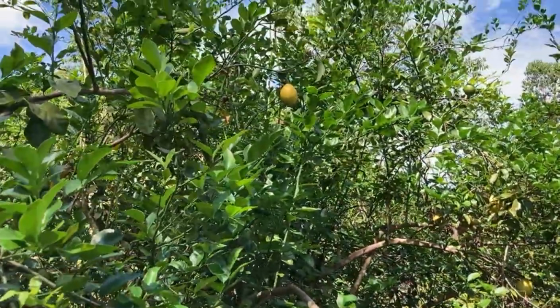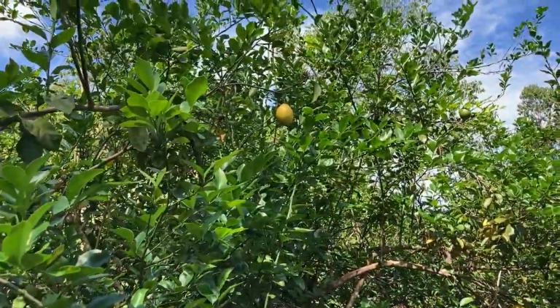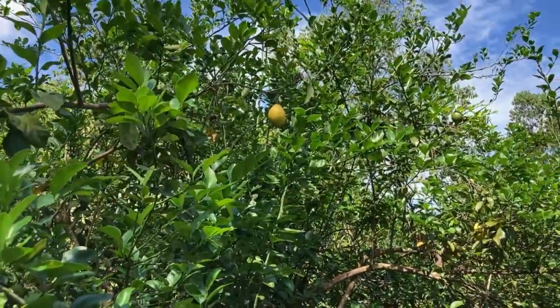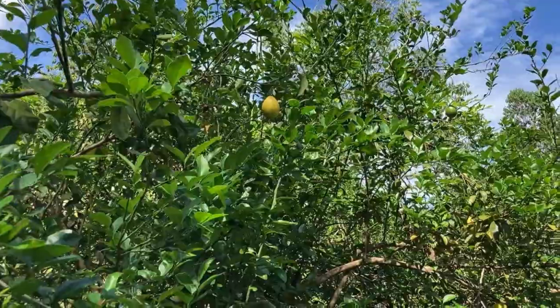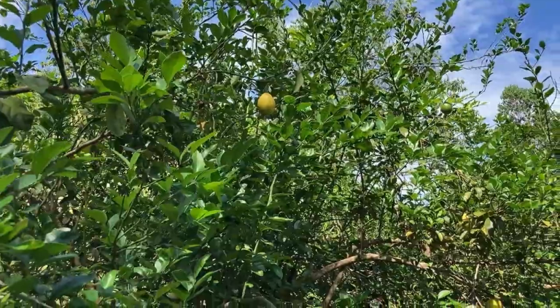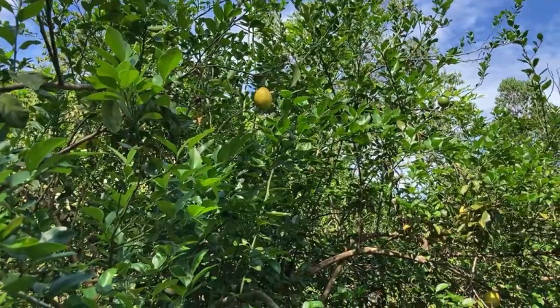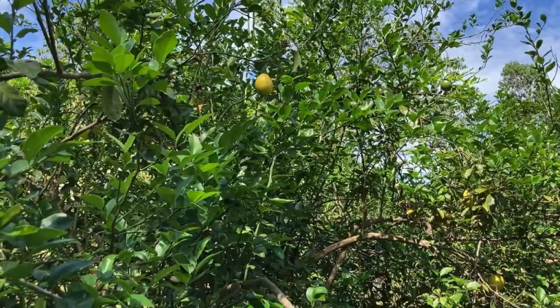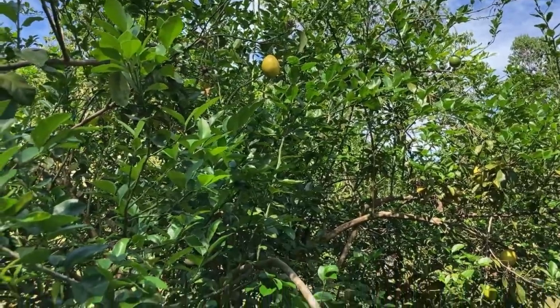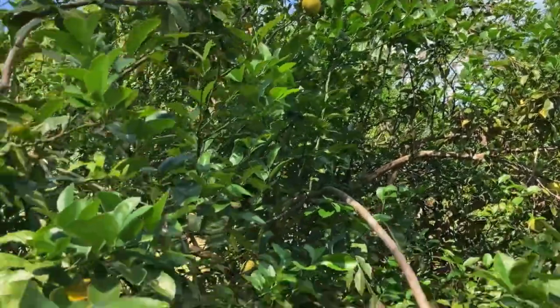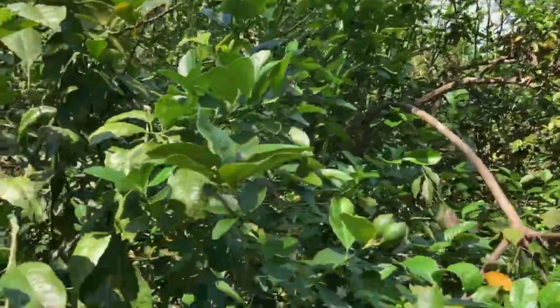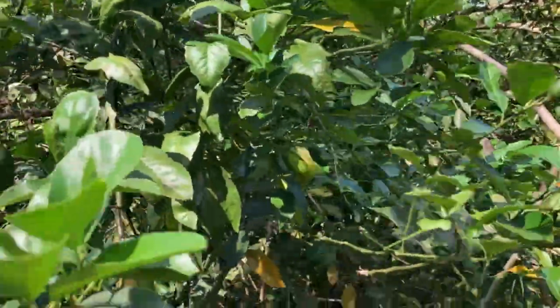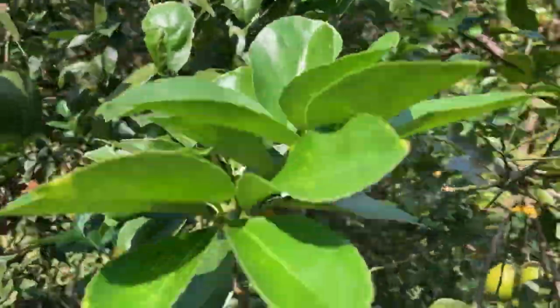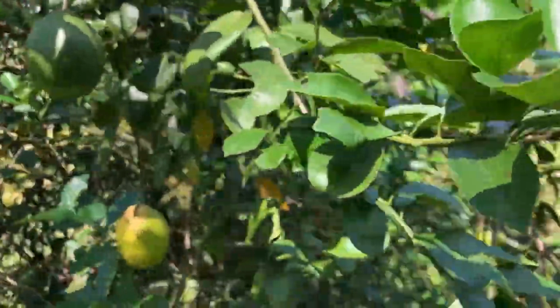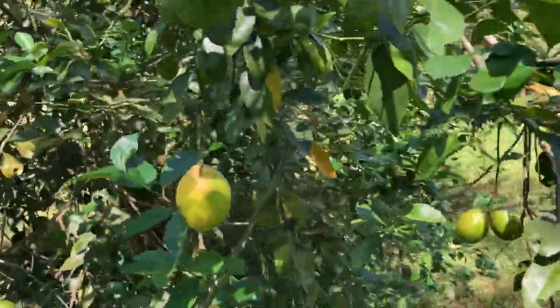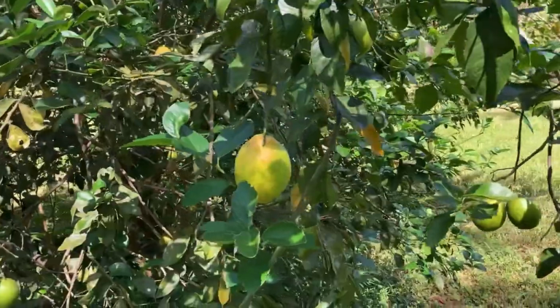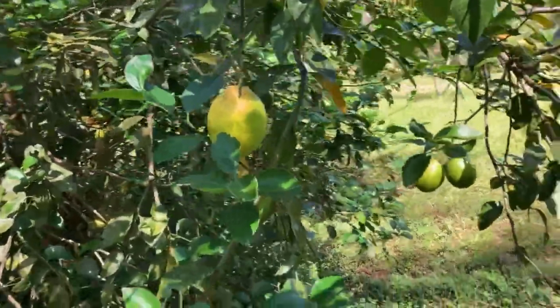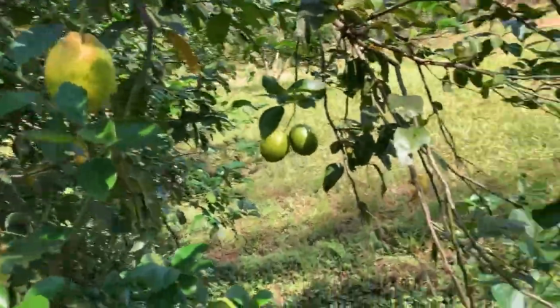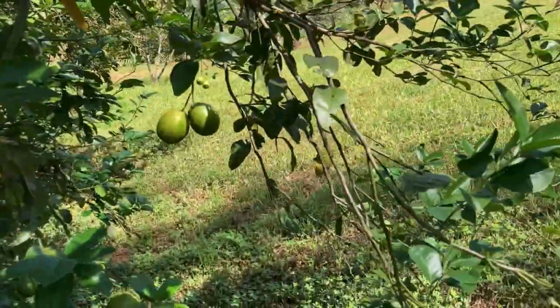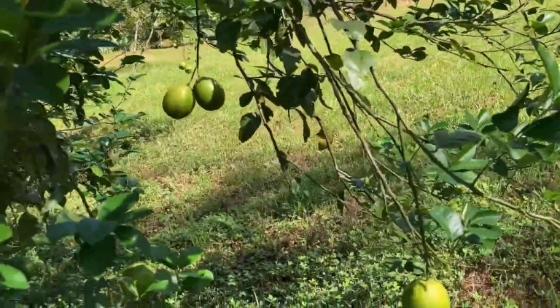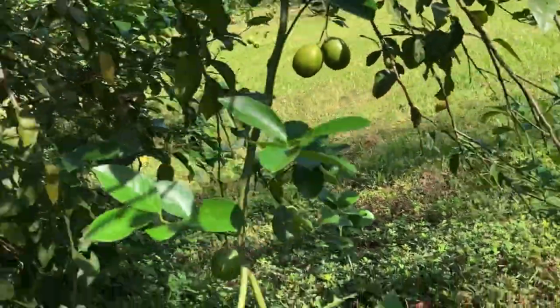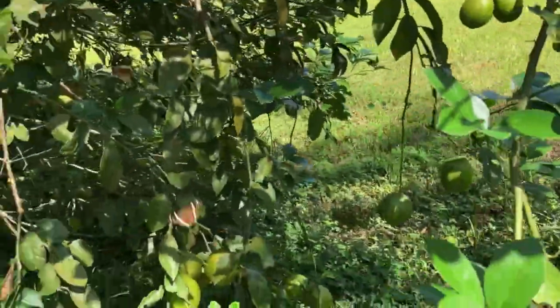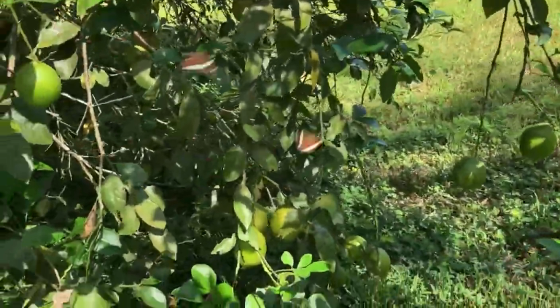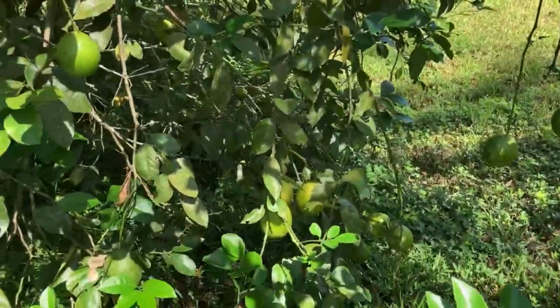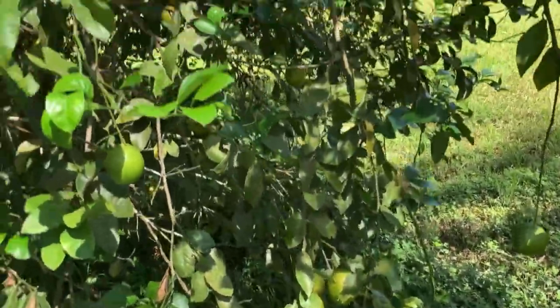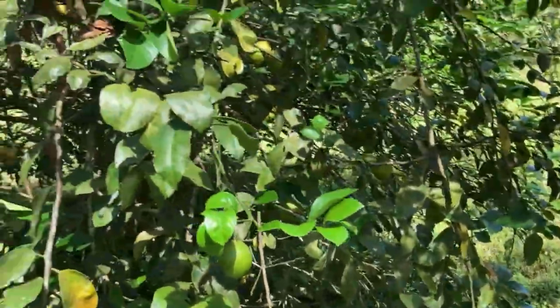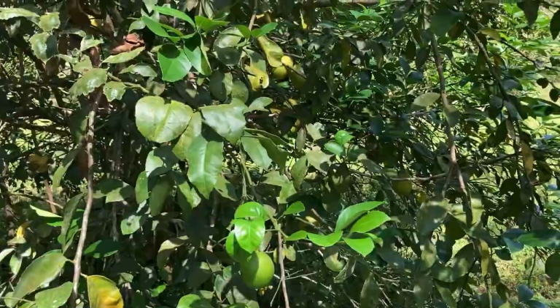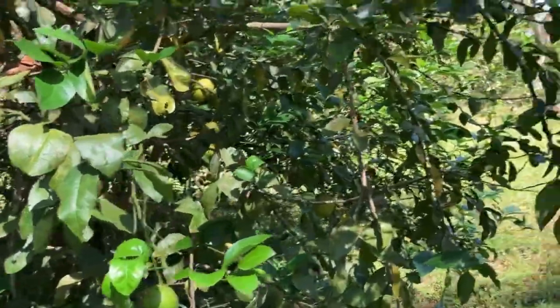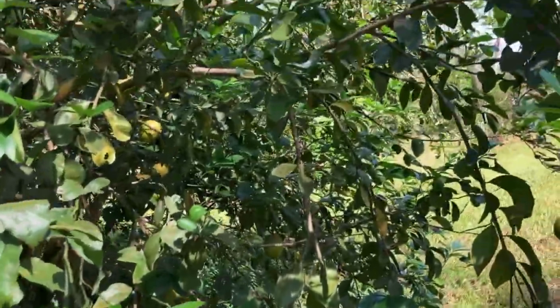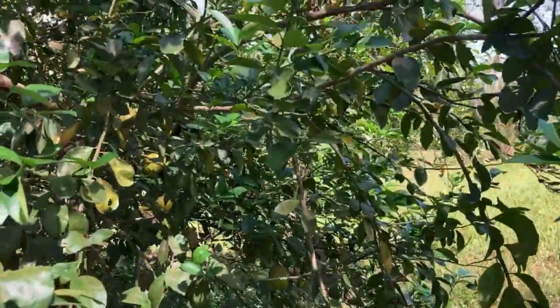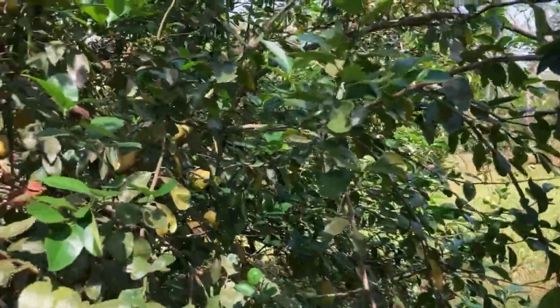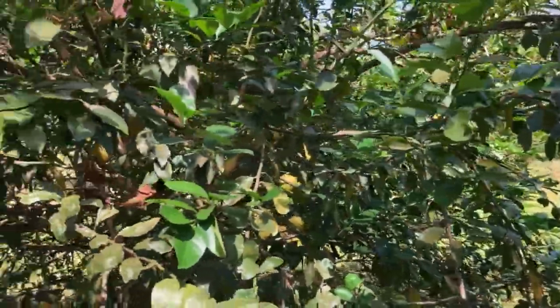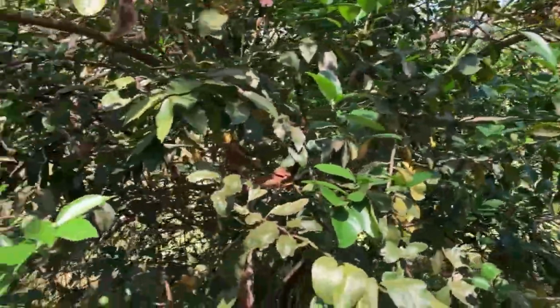See there? A little bit higher is another yellow one. Yeah, this tree is pumping. Look at the amount of lemons. I feel some lemonade coming up.